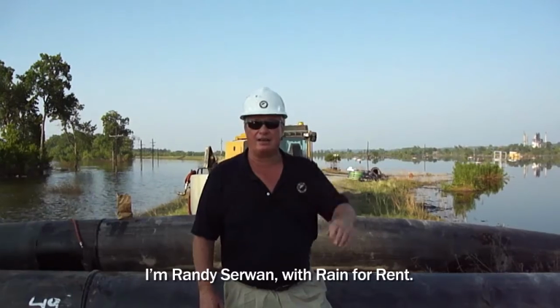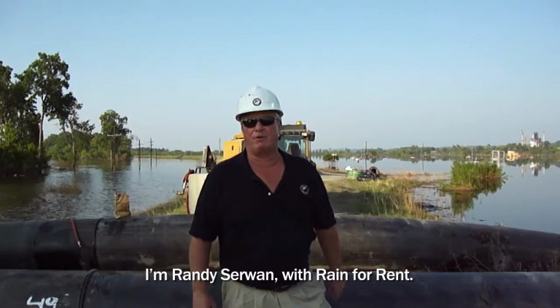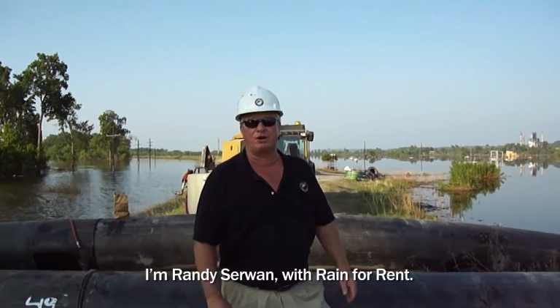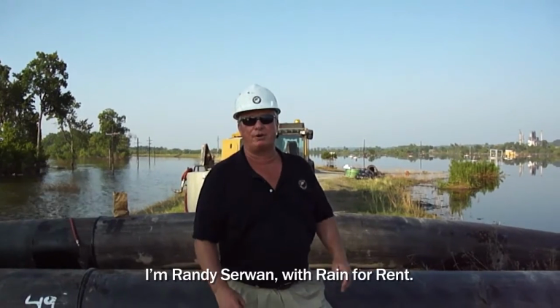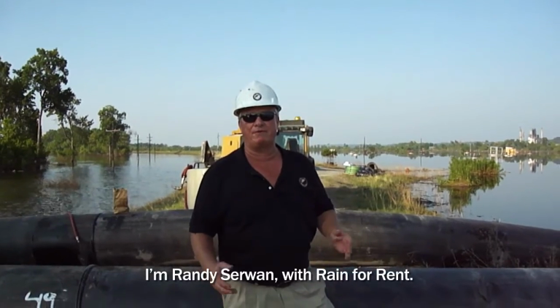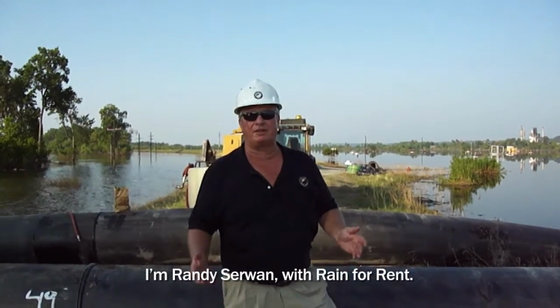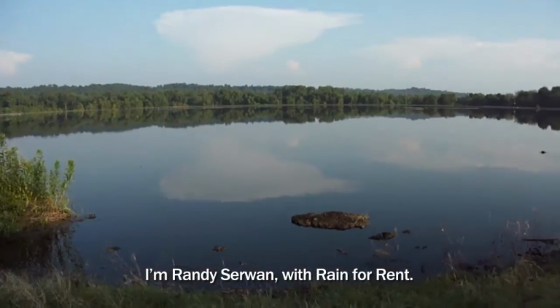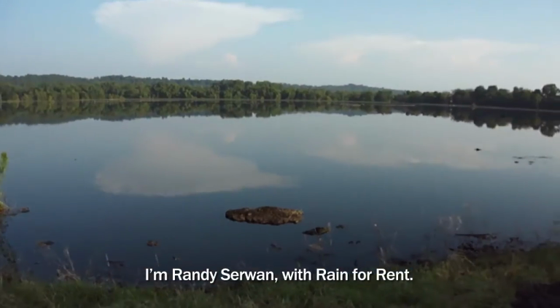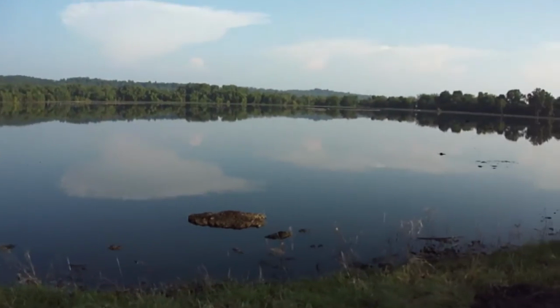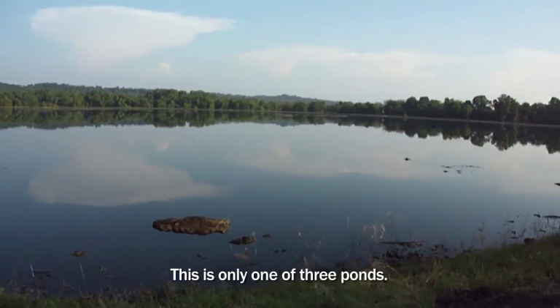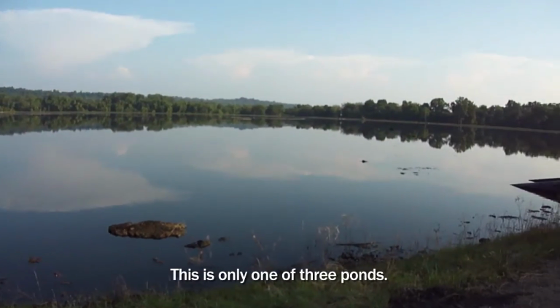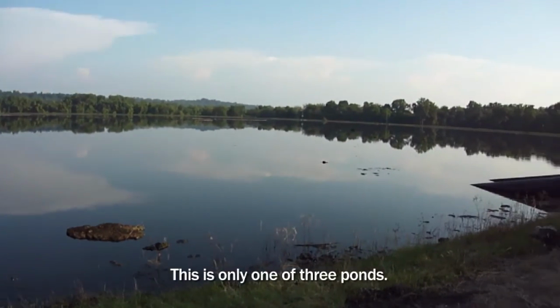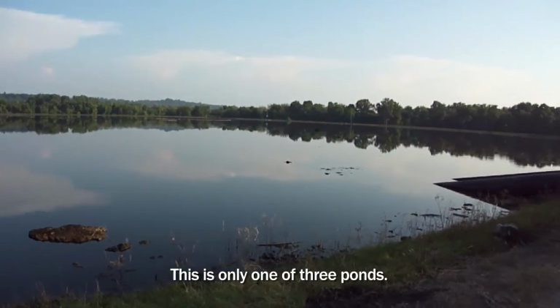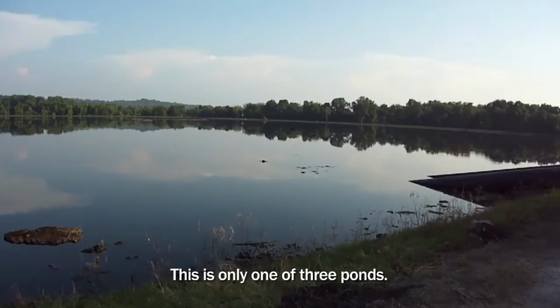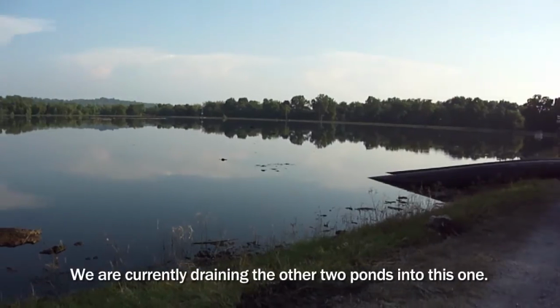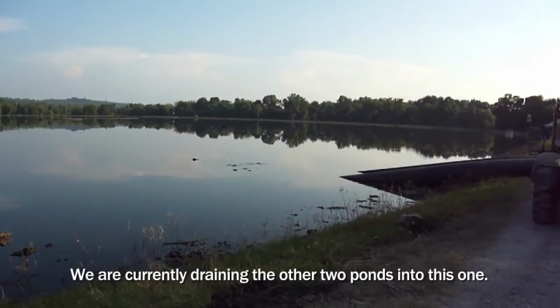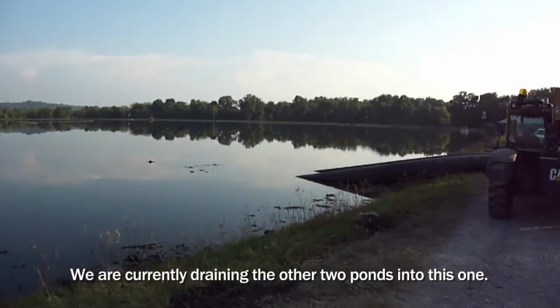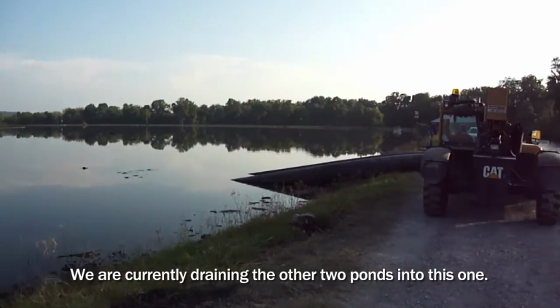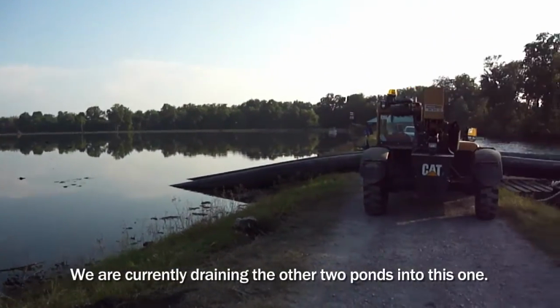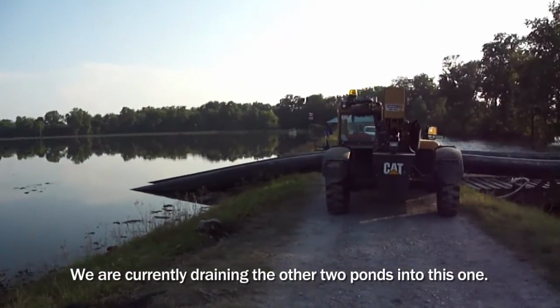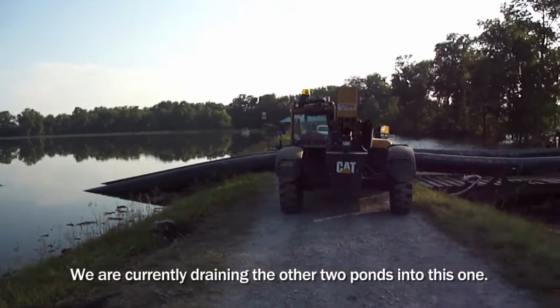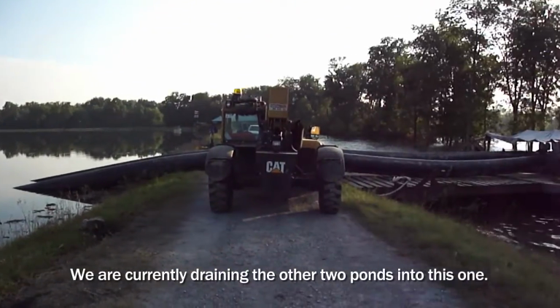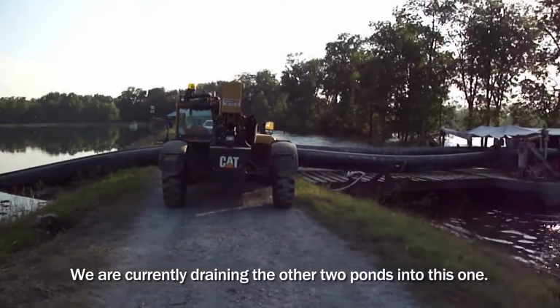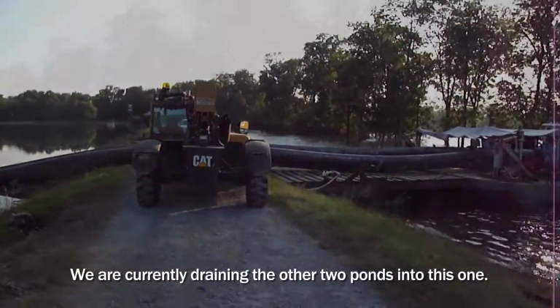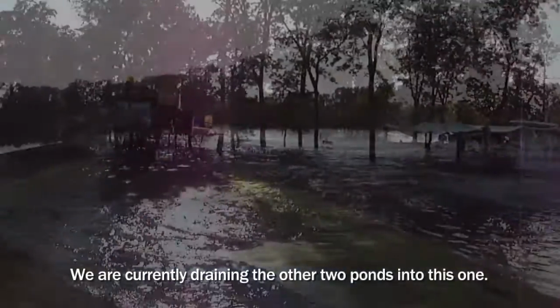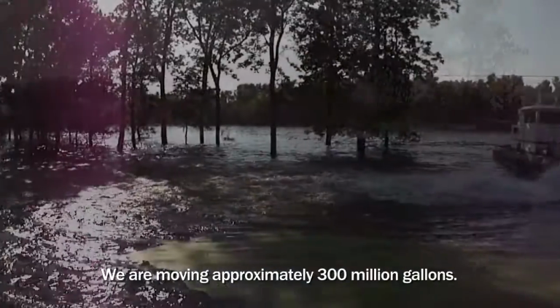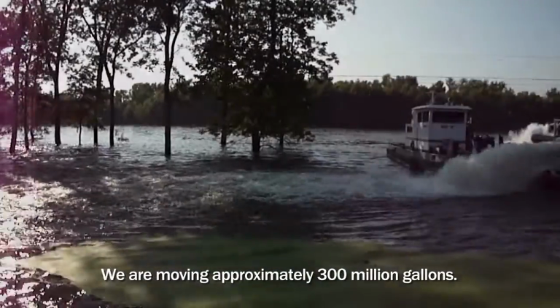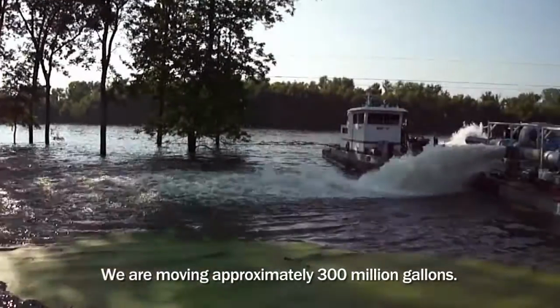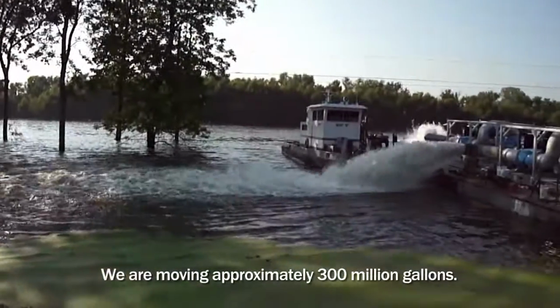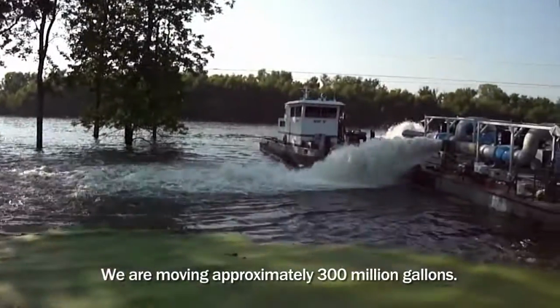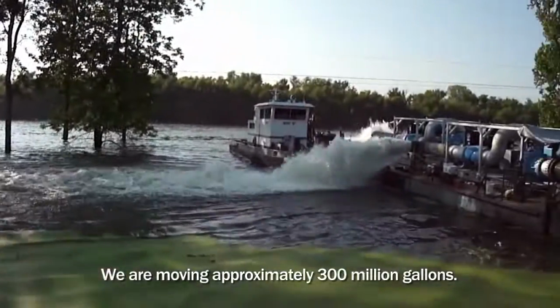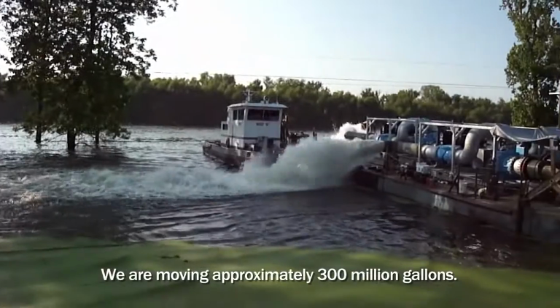I'm Randy, with Rainforest. And this is only one of three ponds, which is currently draining the other two into this one. We're removing approximately 300 million gallons.